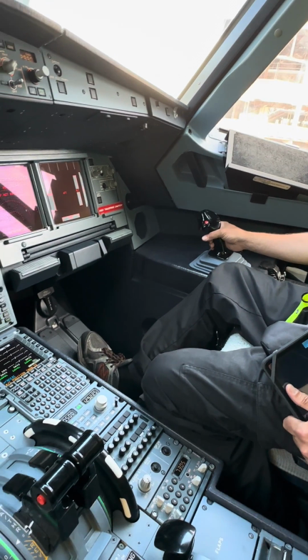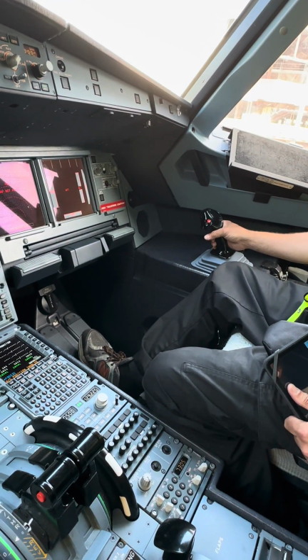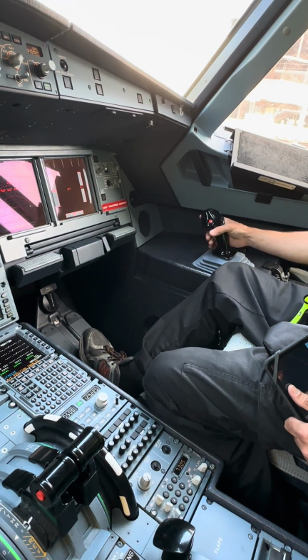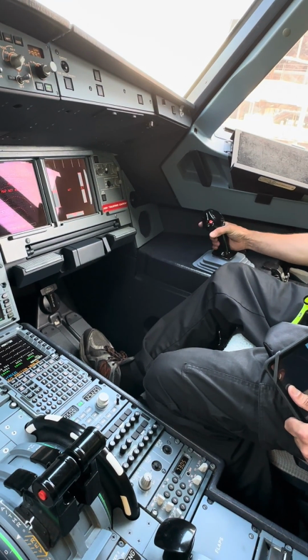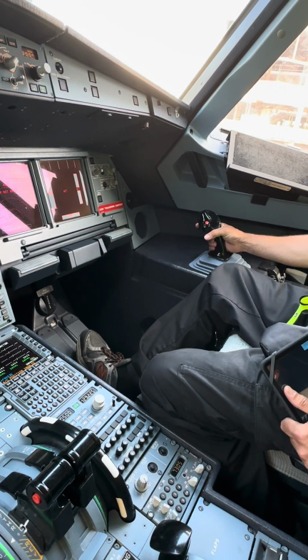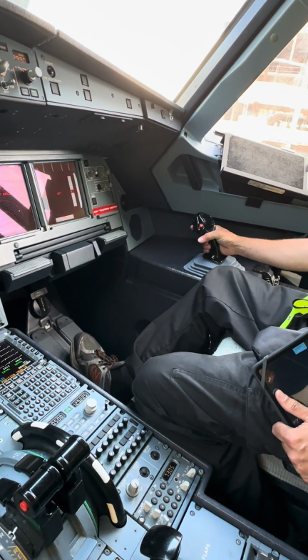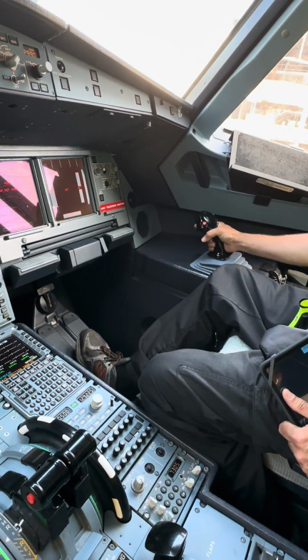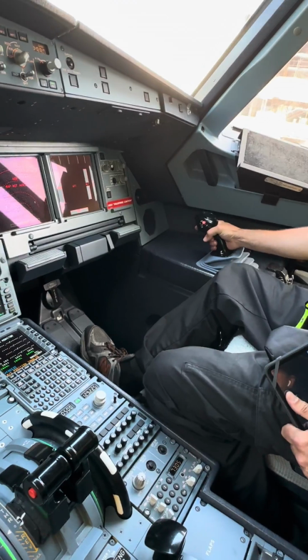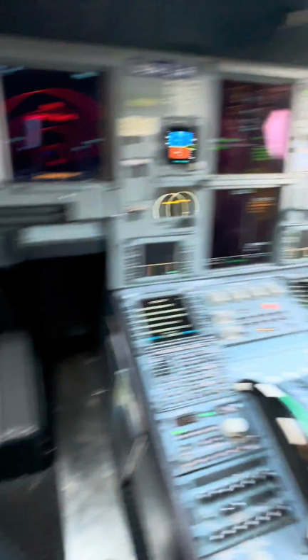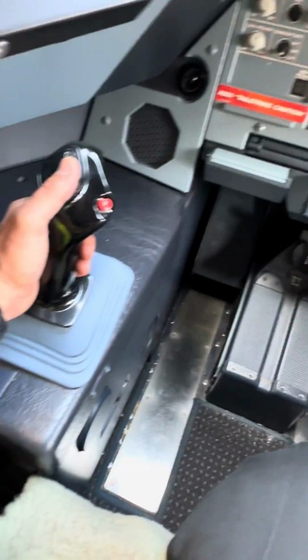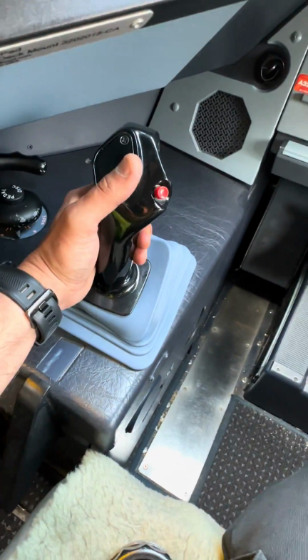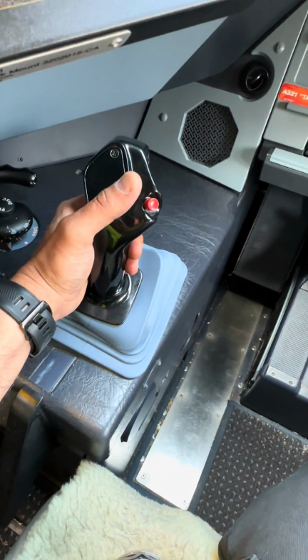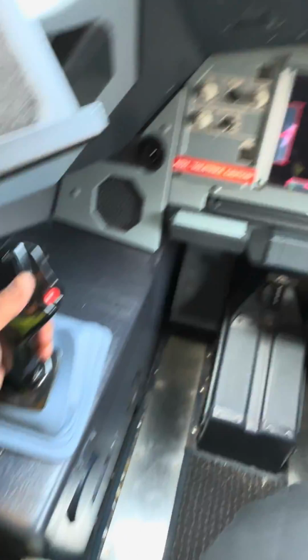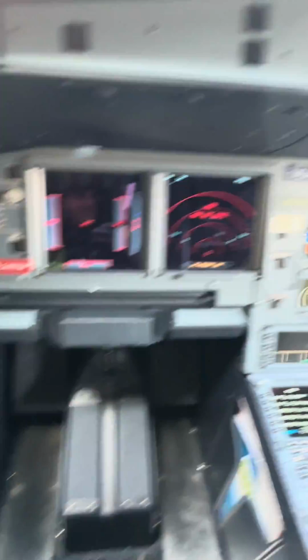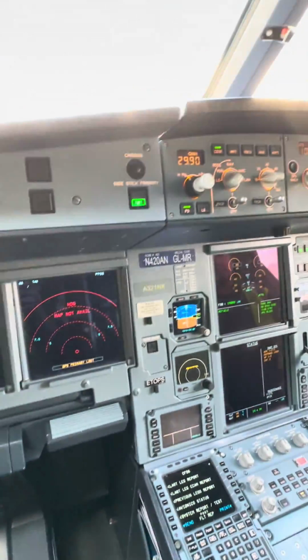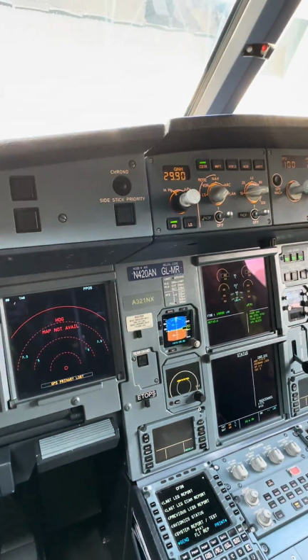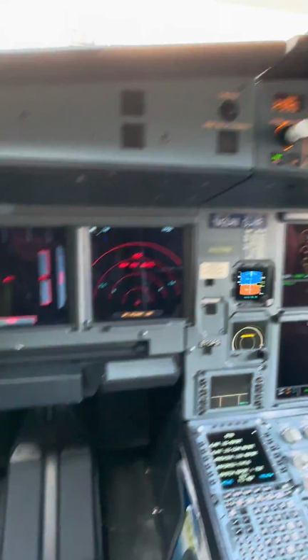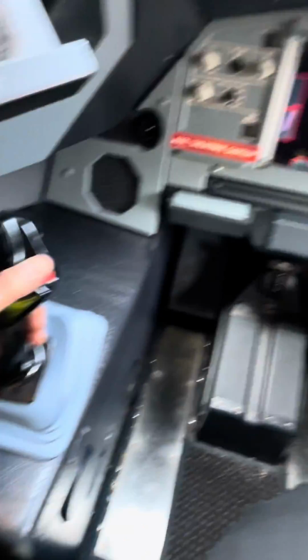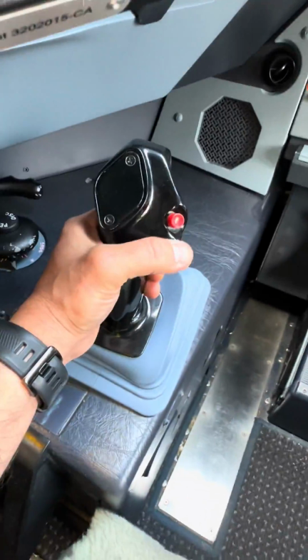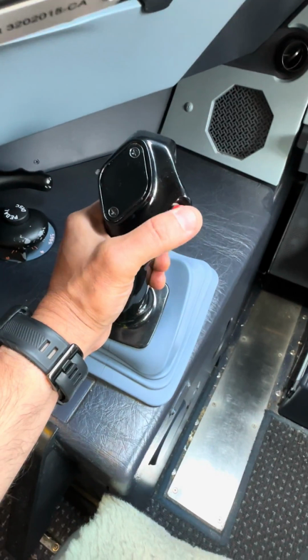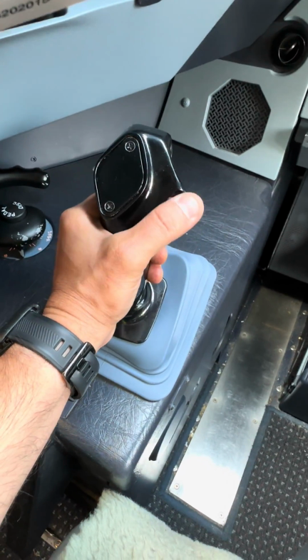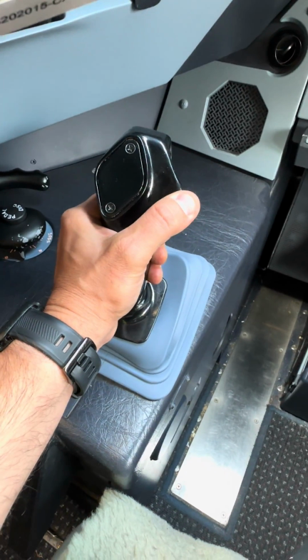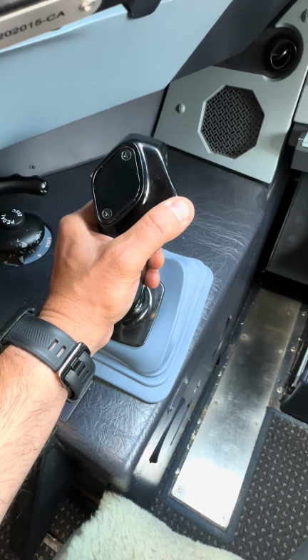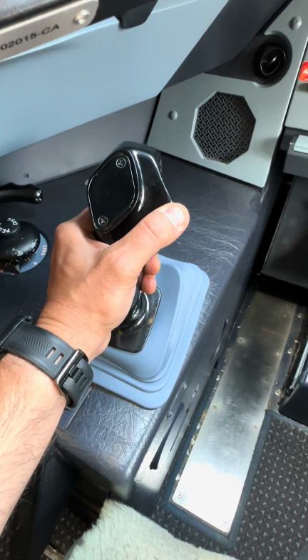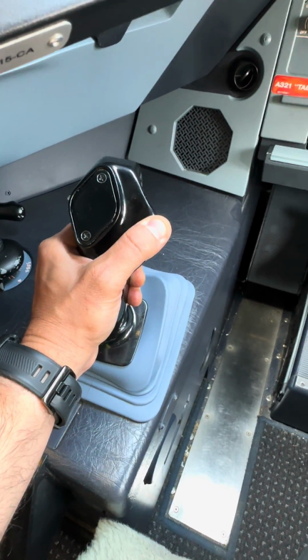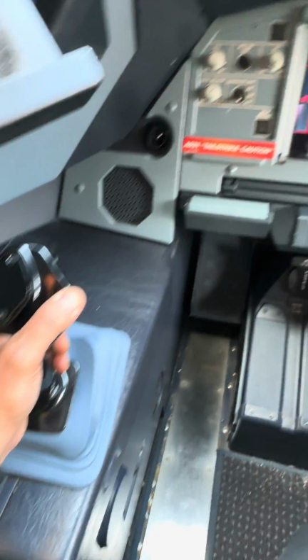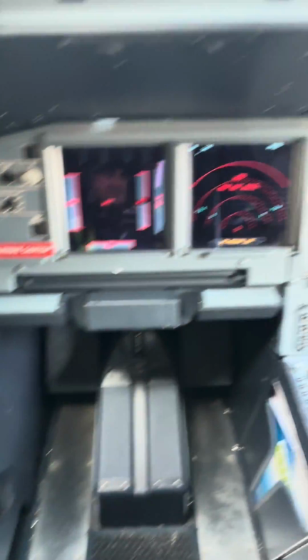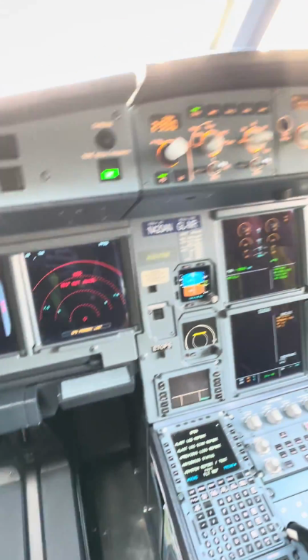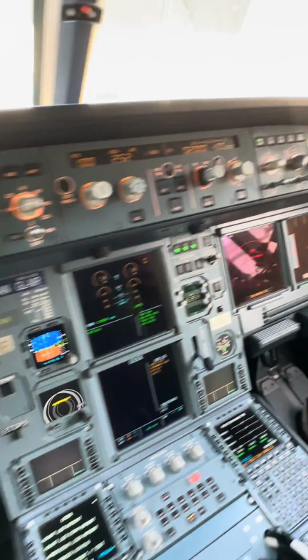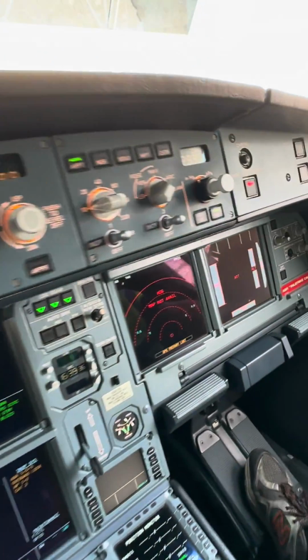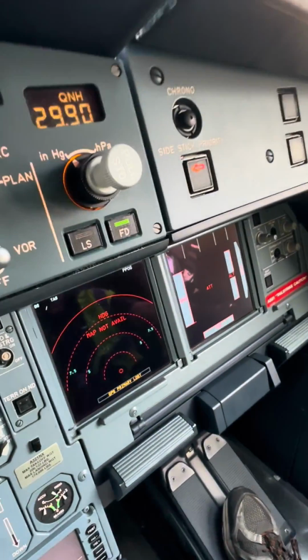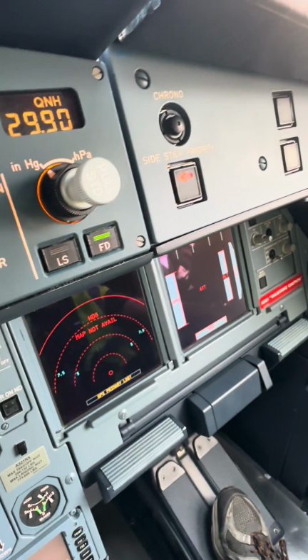Now let's say you go forward and I go back — dual input. And now I can take priority. Priority left — there you go. Pretty cool.